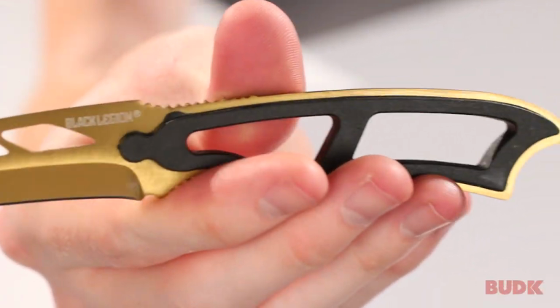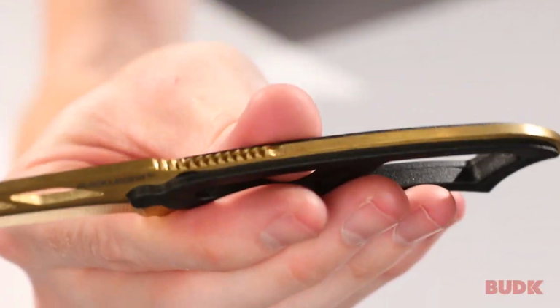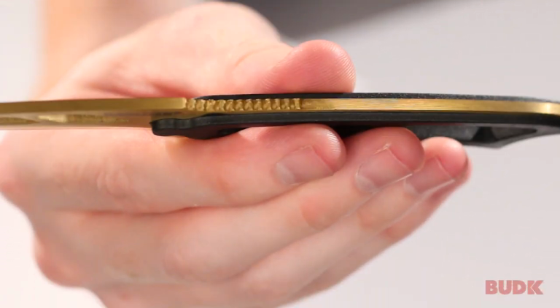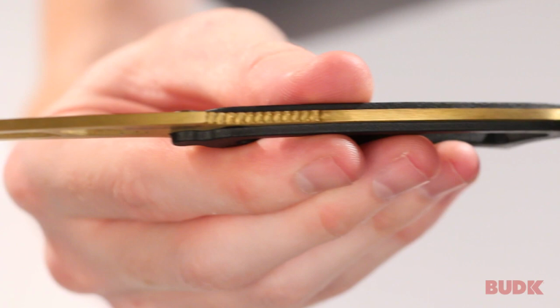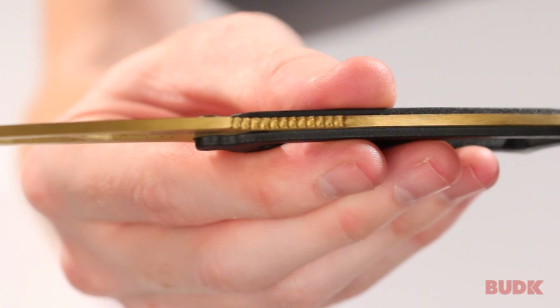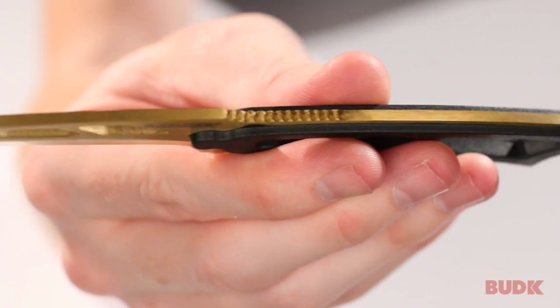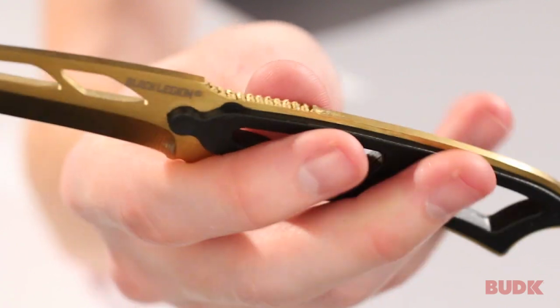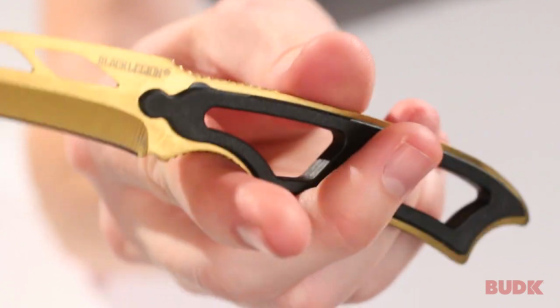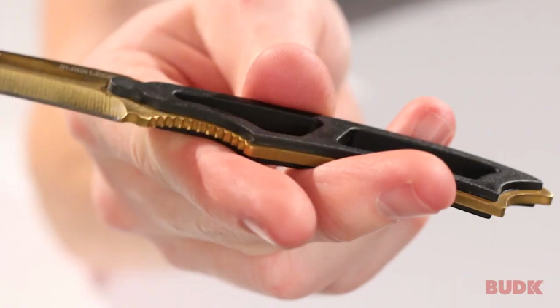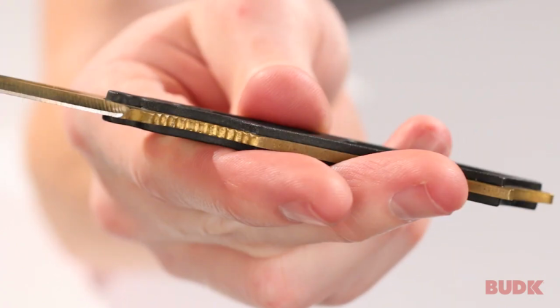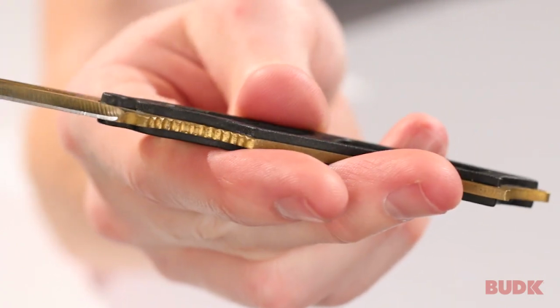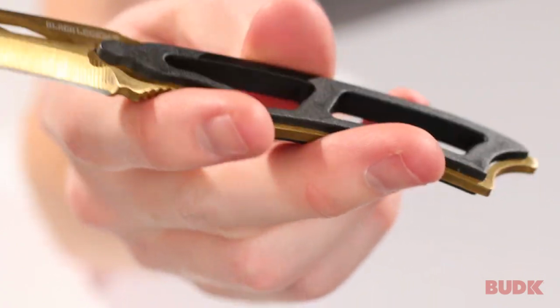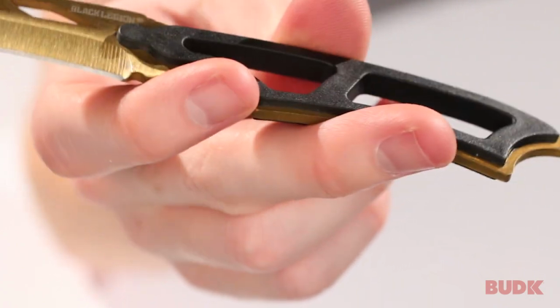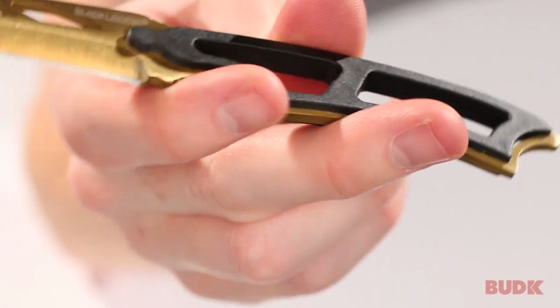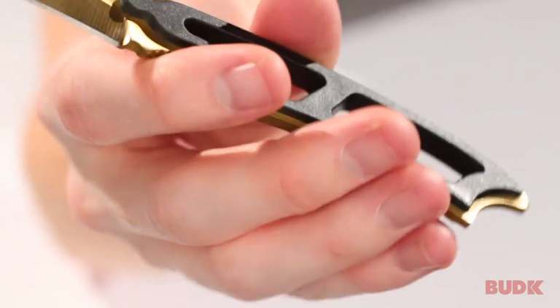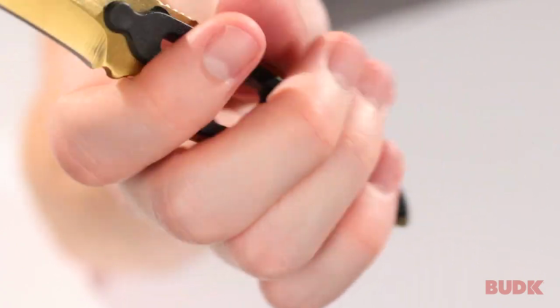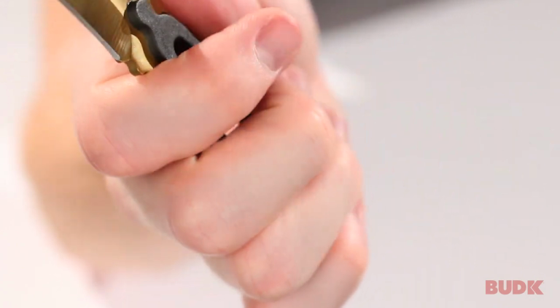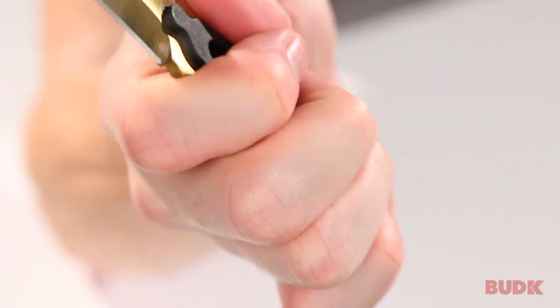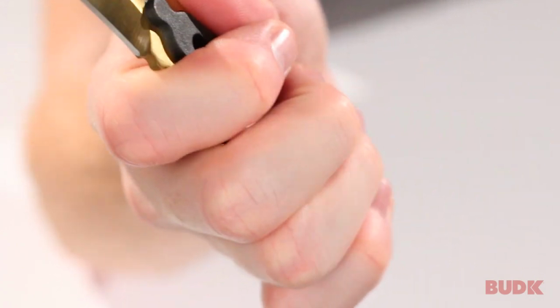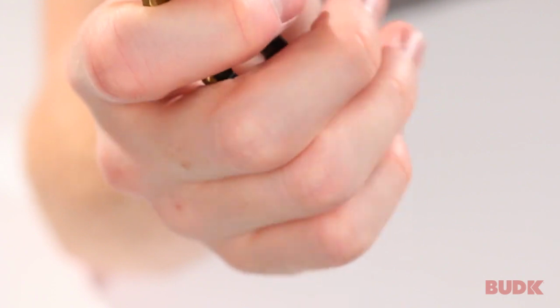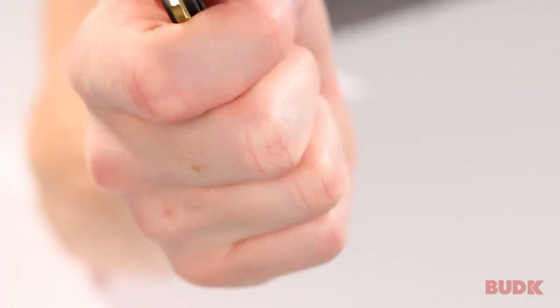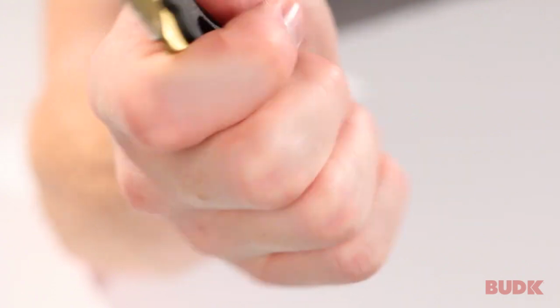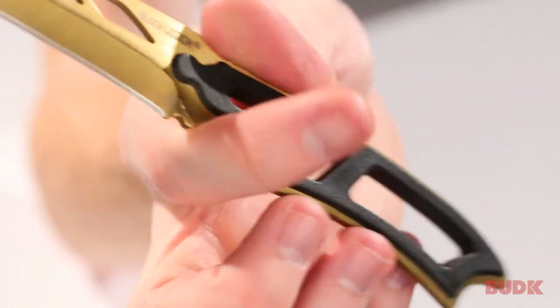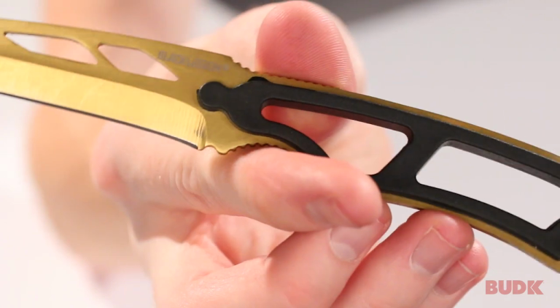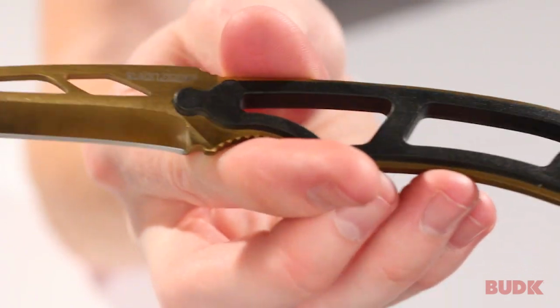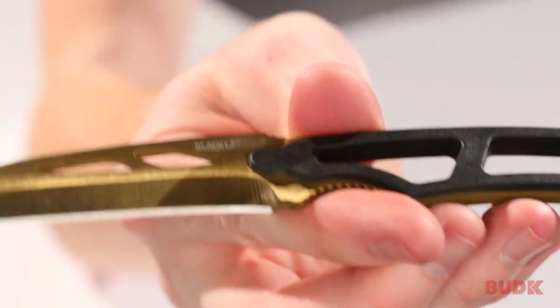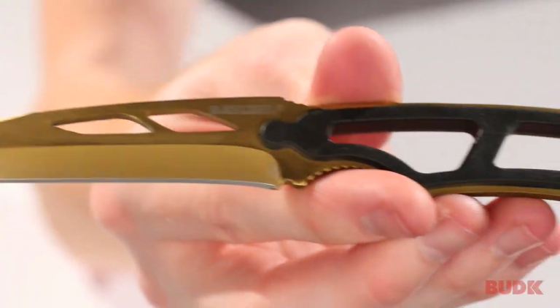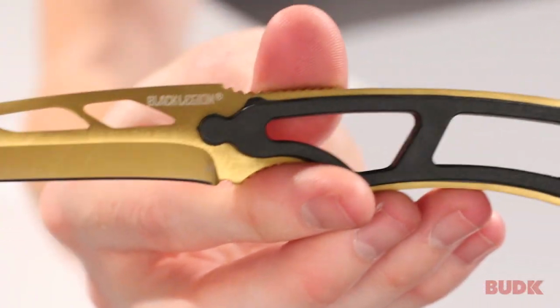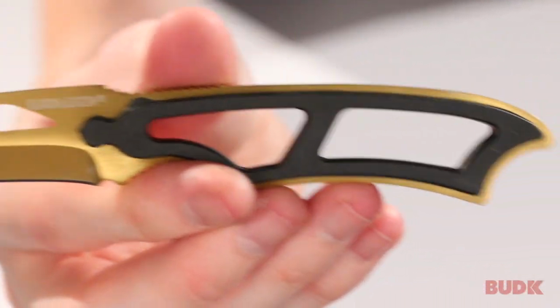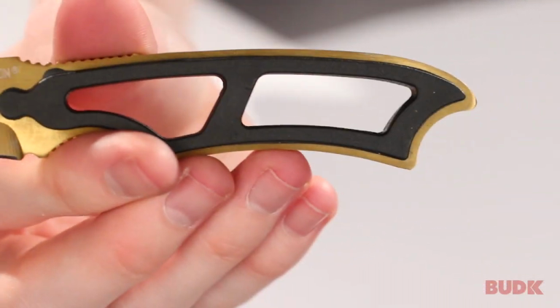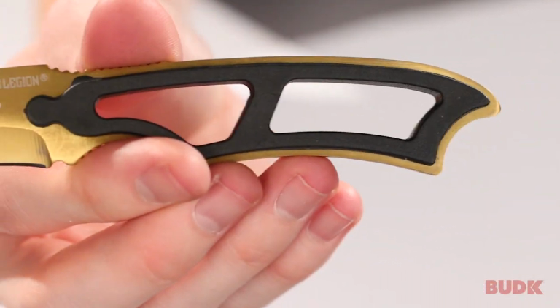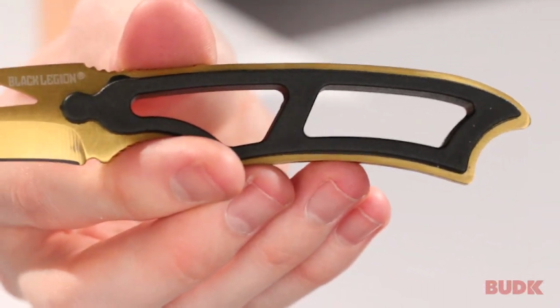There's a little bit of jimping on the top here, and you also have some tread in this choil at the bottom. So it fits very naturally in your hand, even though it is a little small. But you want it to be small because you want it to be discreet.